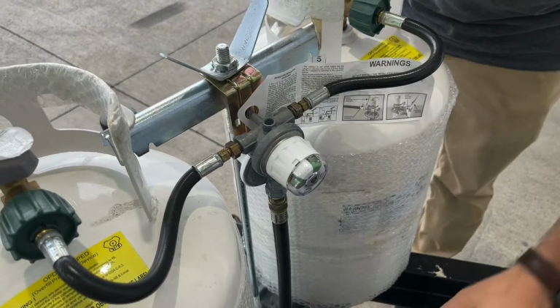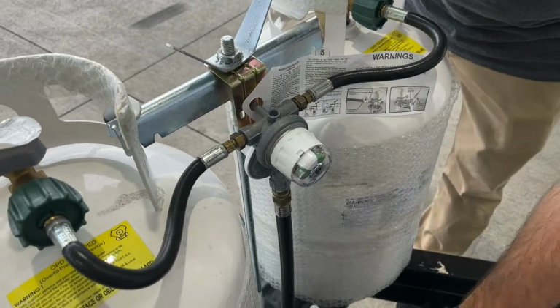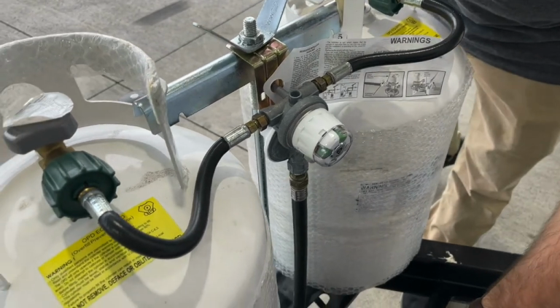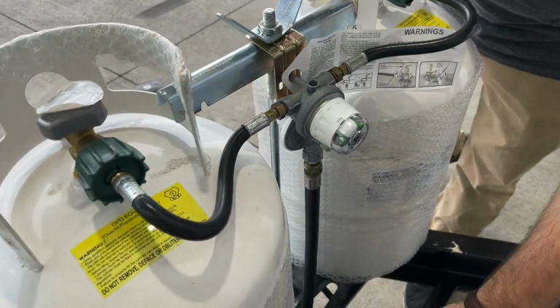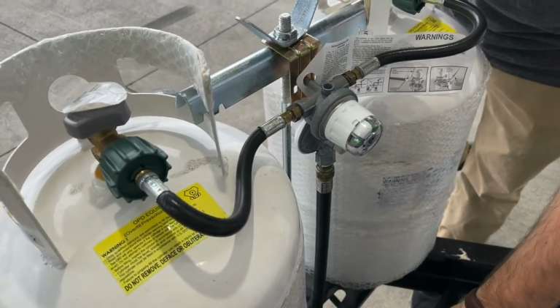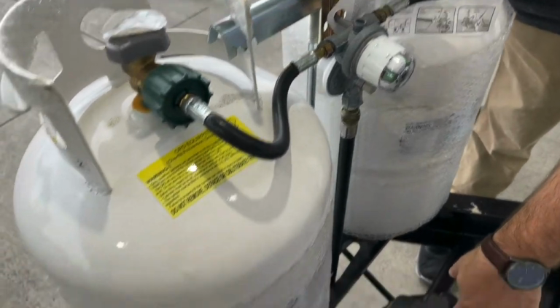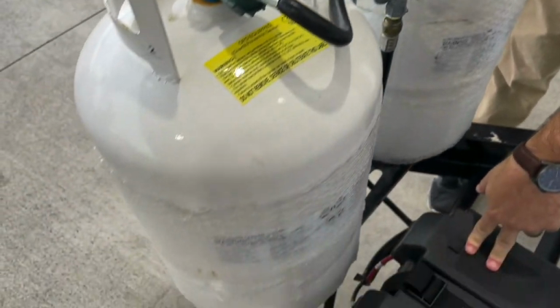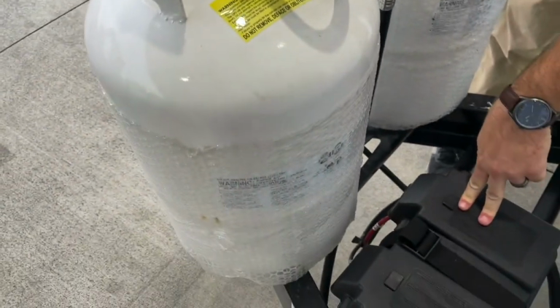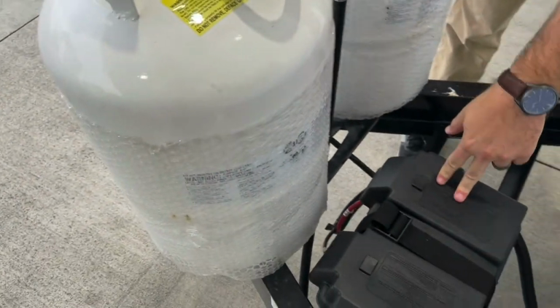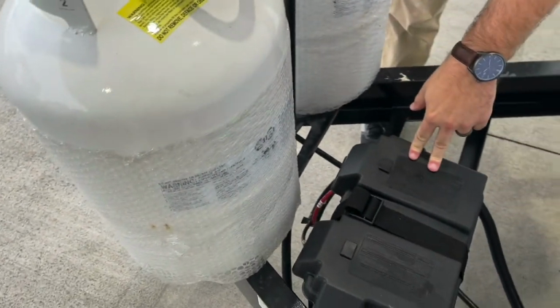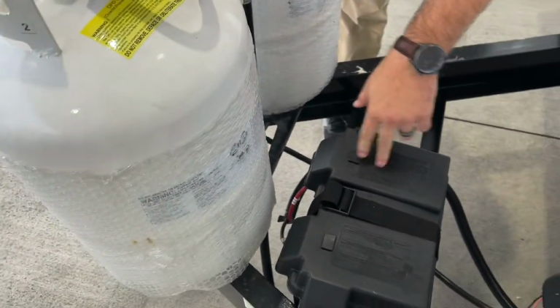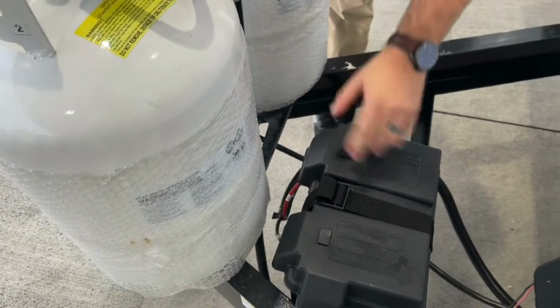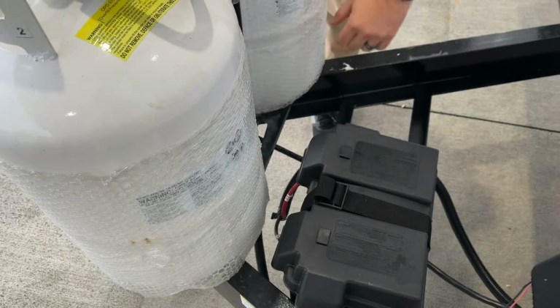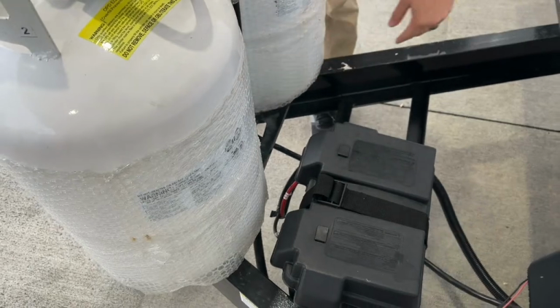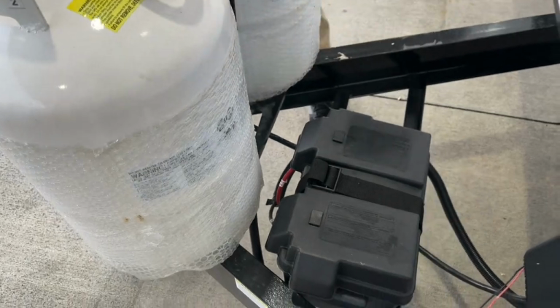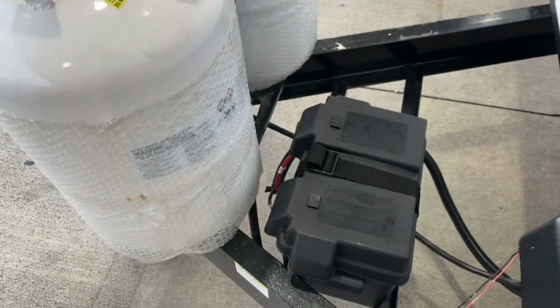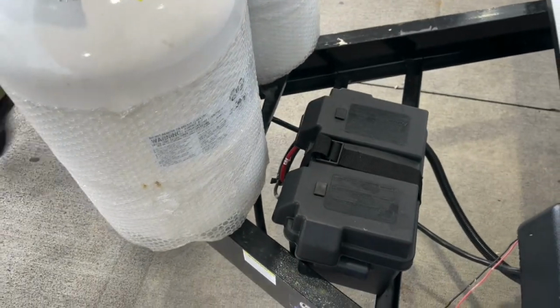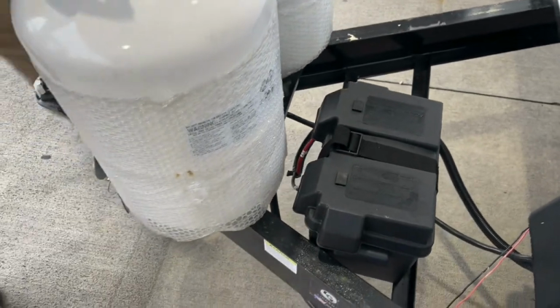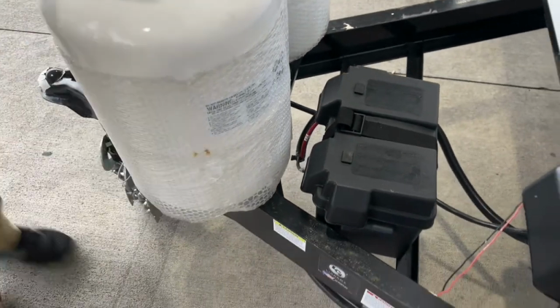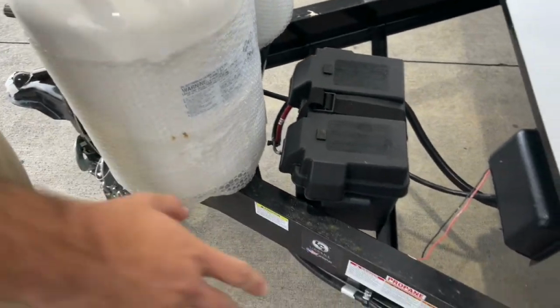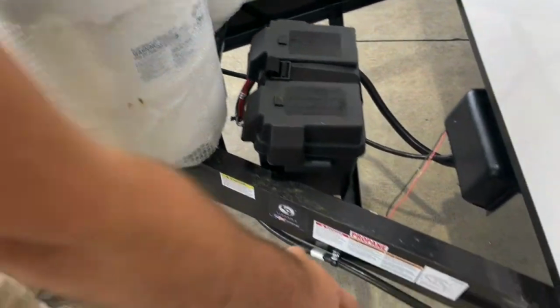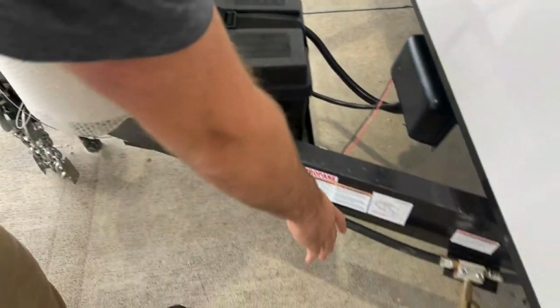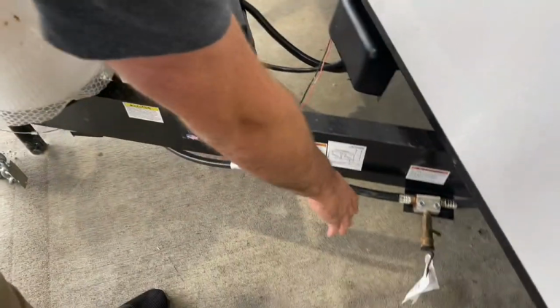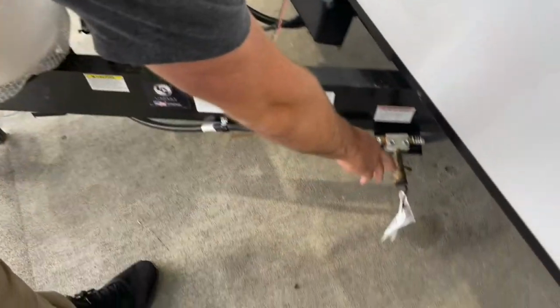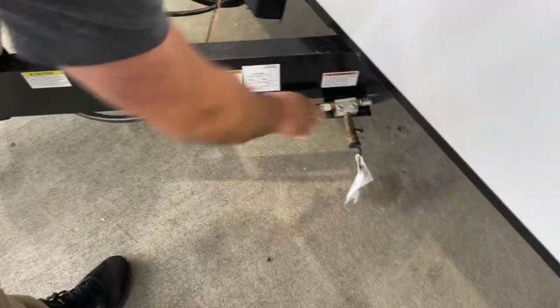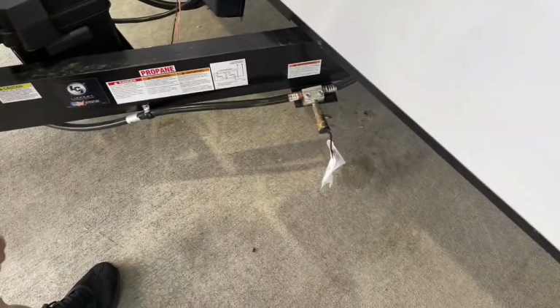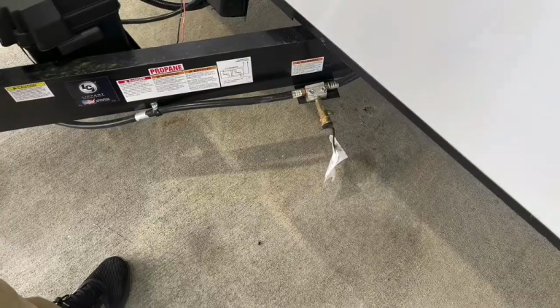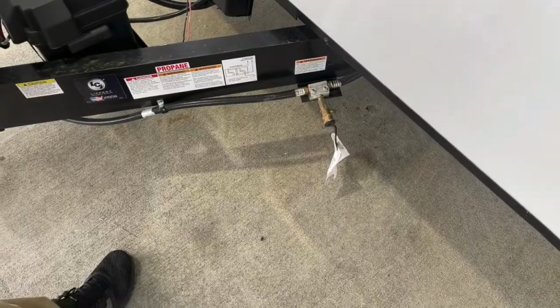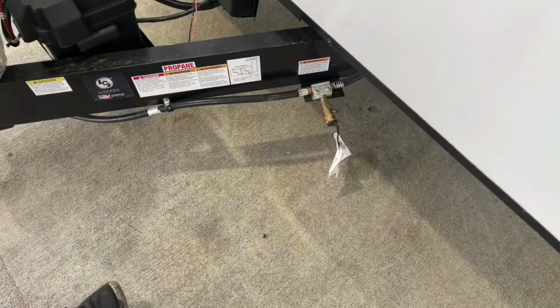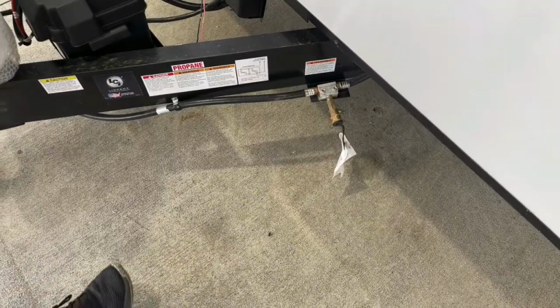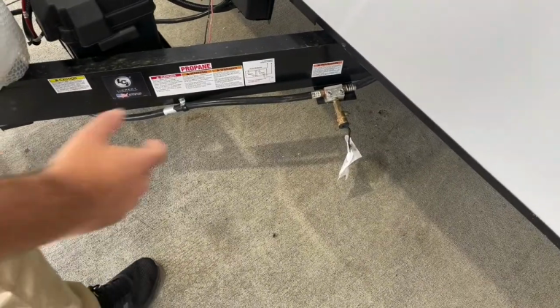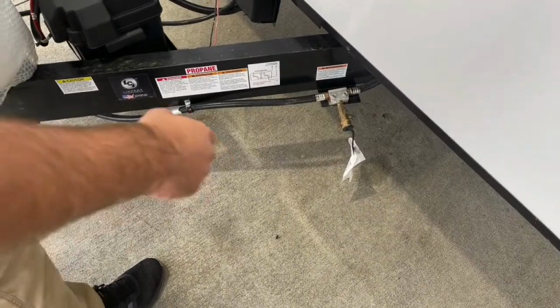Going down here at the bottom, this is your battery — it's strapped to your box. Right beside your battery, you've got your LP gas hookup. You can hook up an outside grill to that.